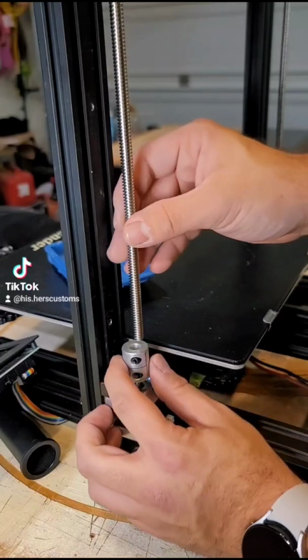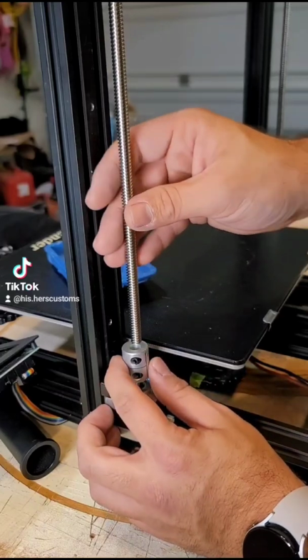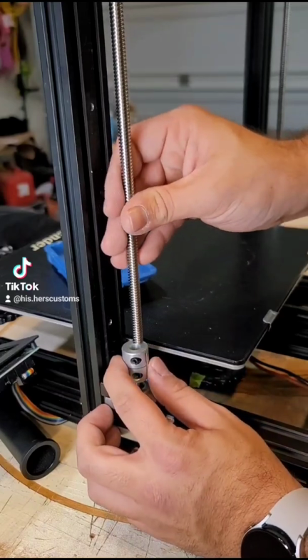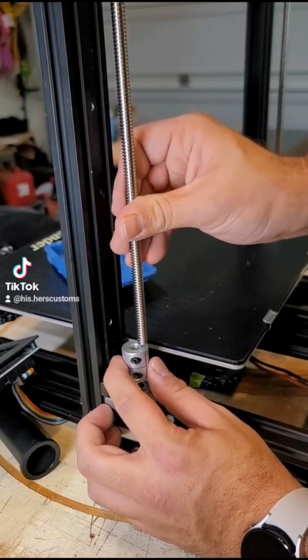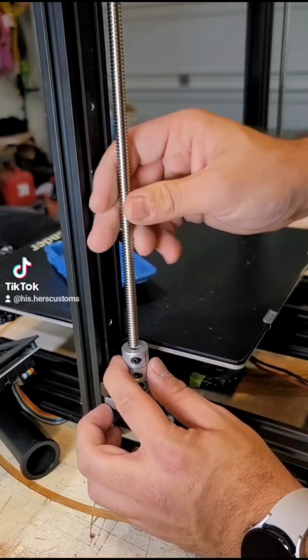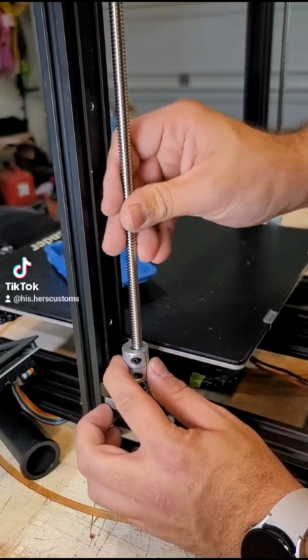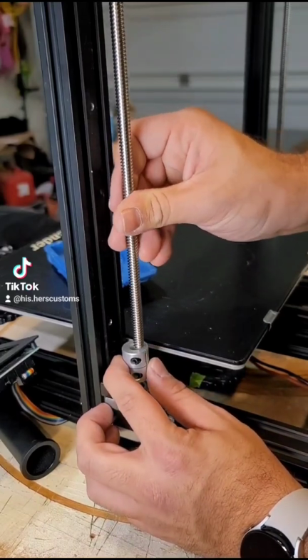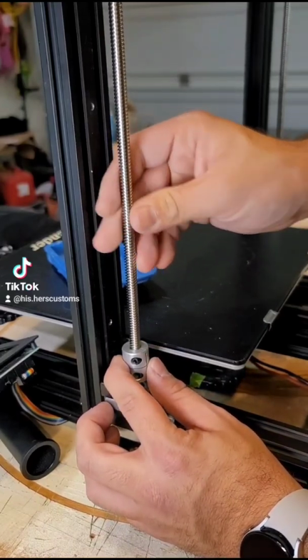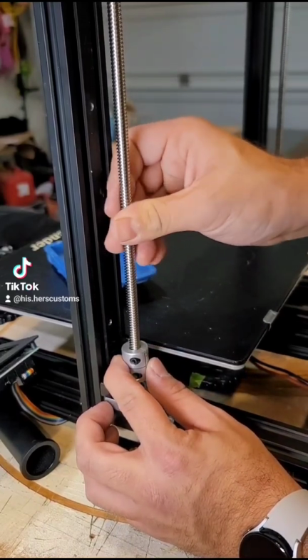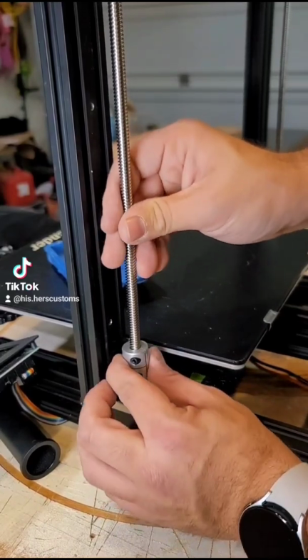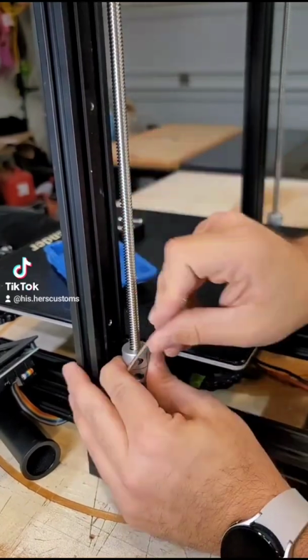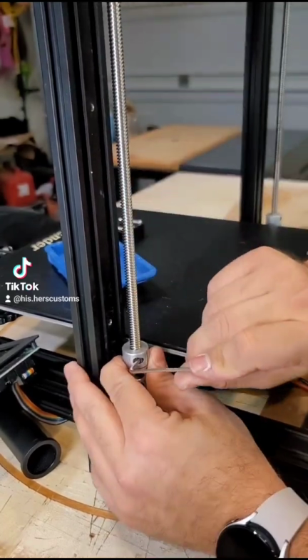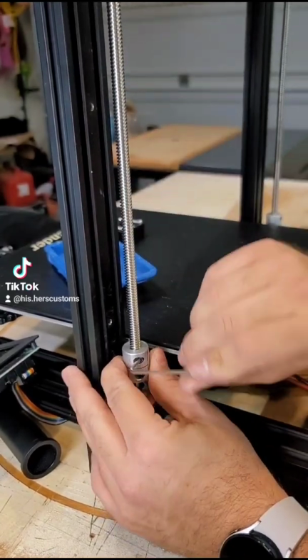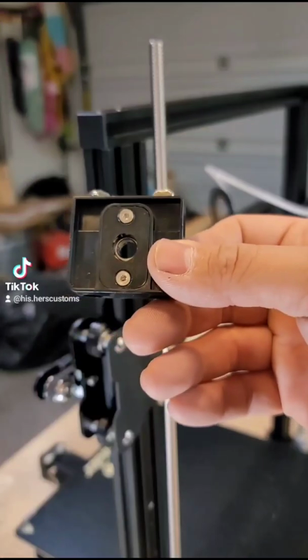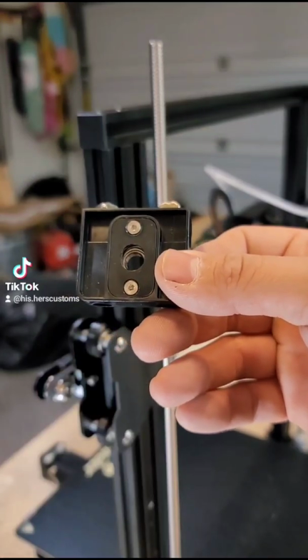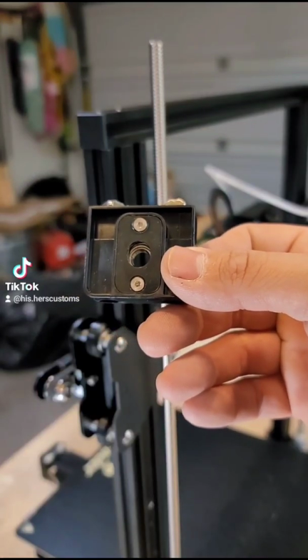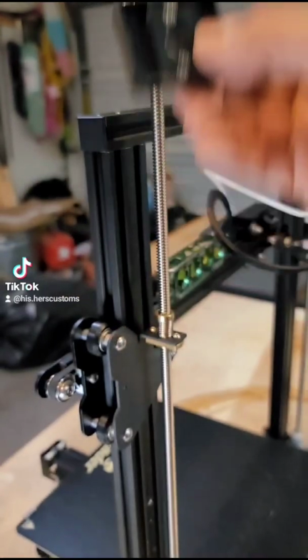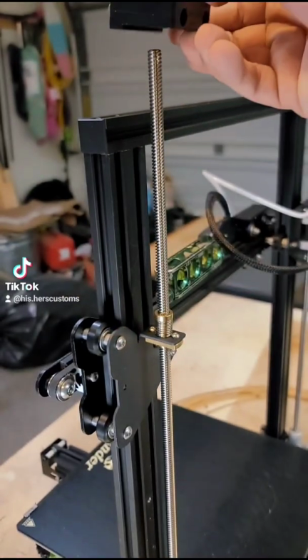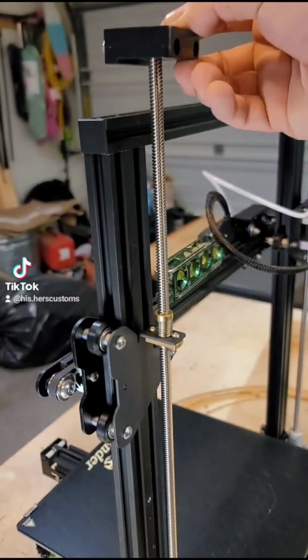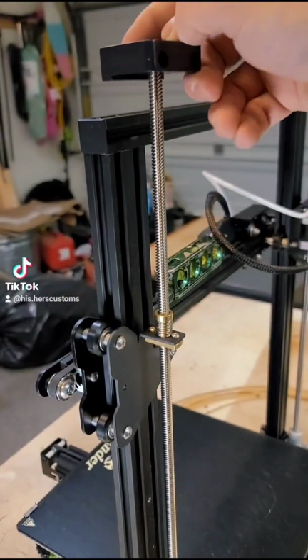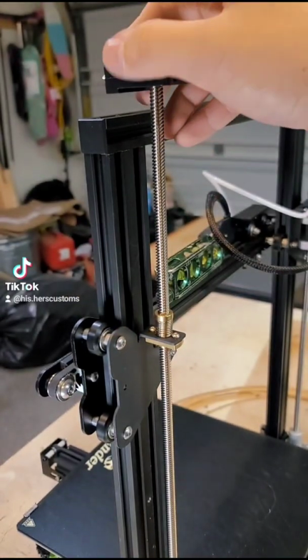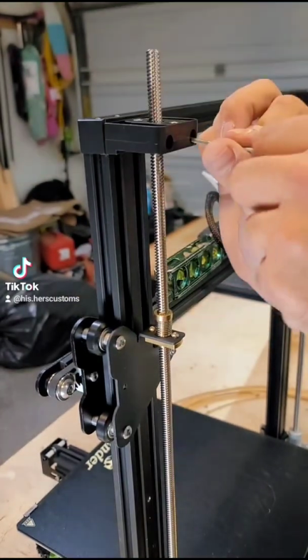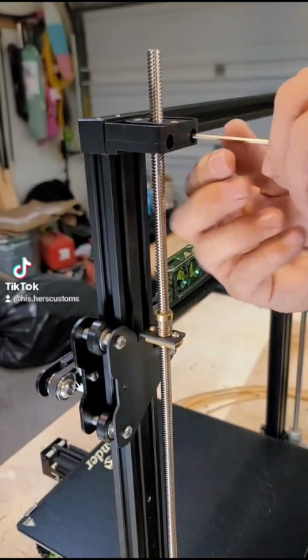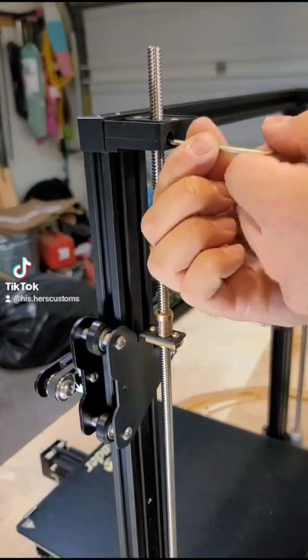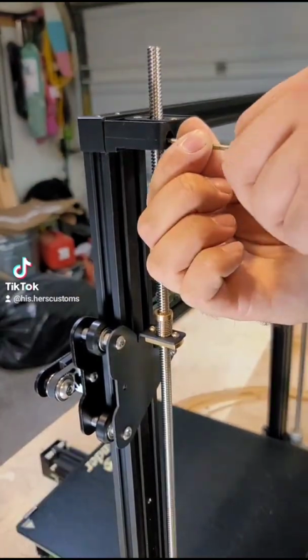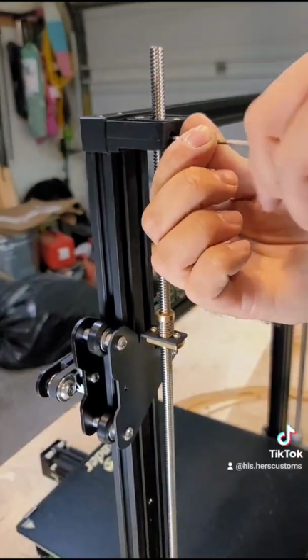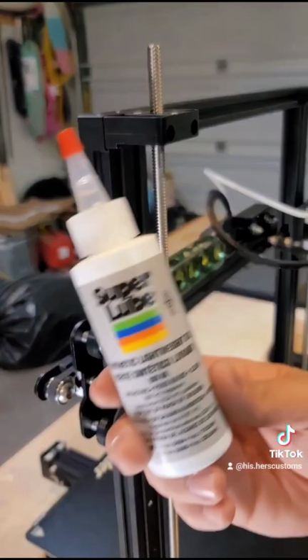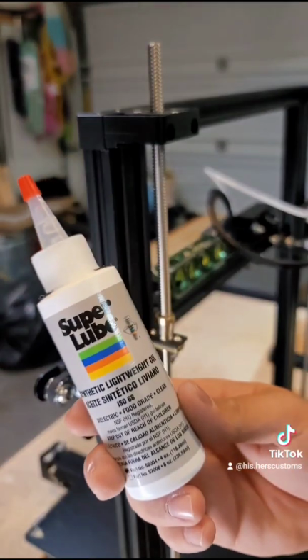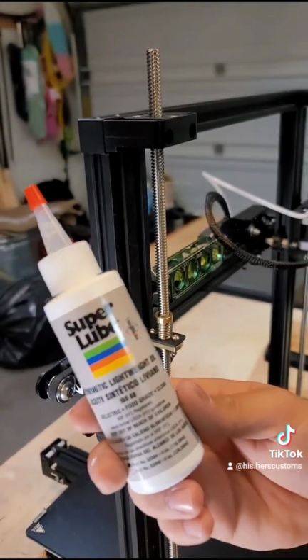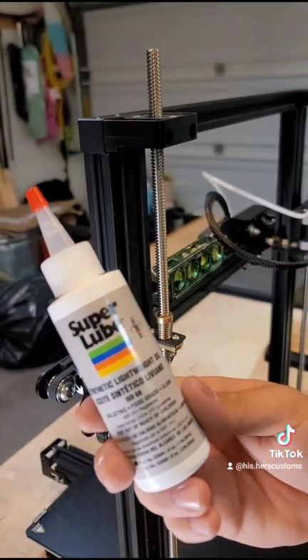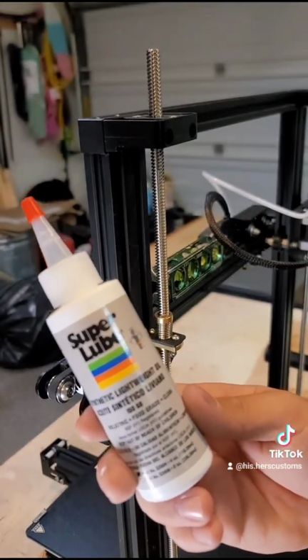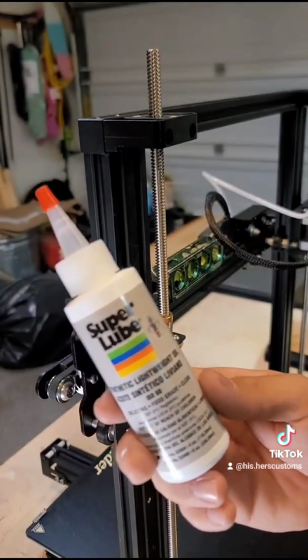Now we'll go ahead and install the rod into our collet. Next we'll install the rod support. Then we'll add some super lube to the threads.